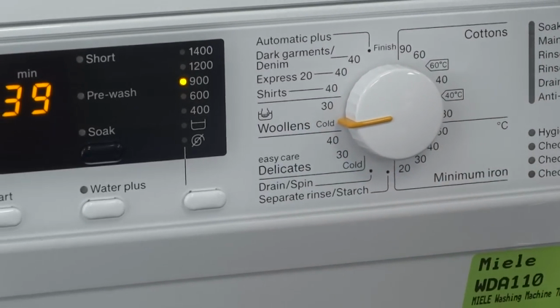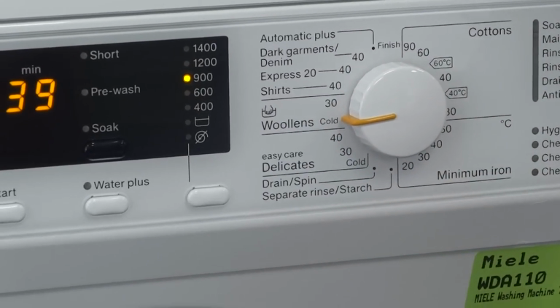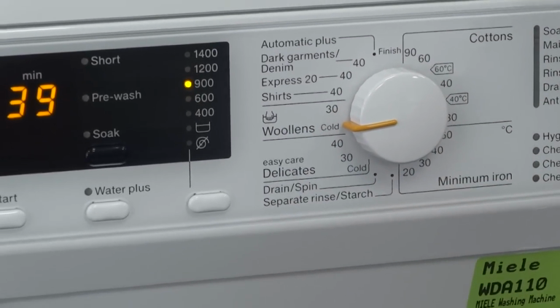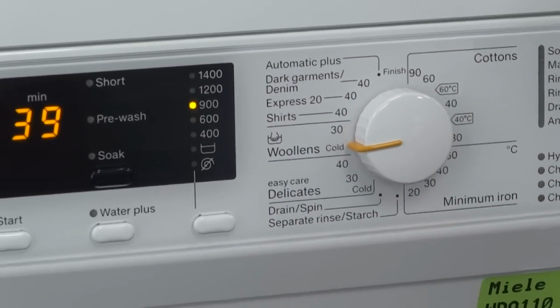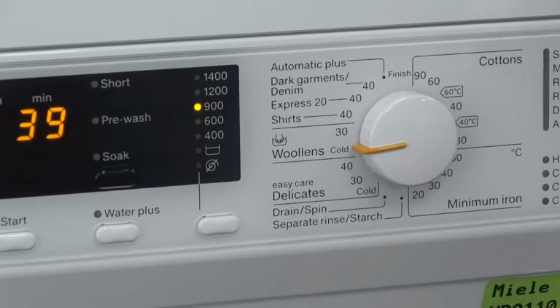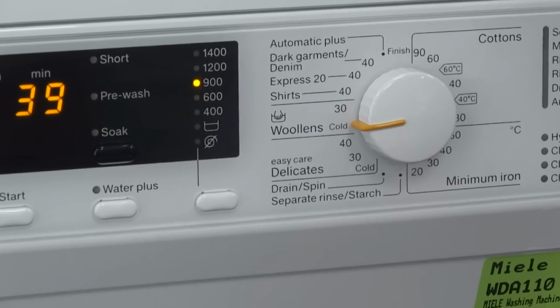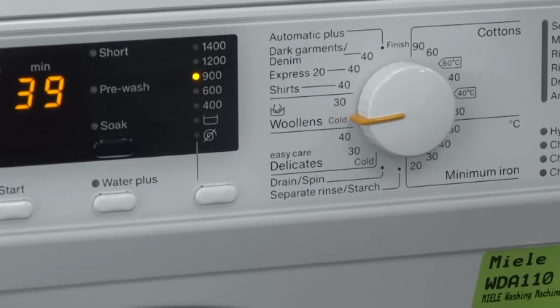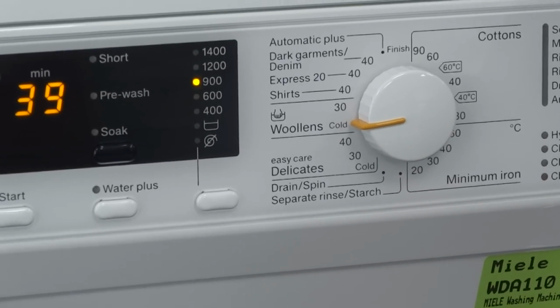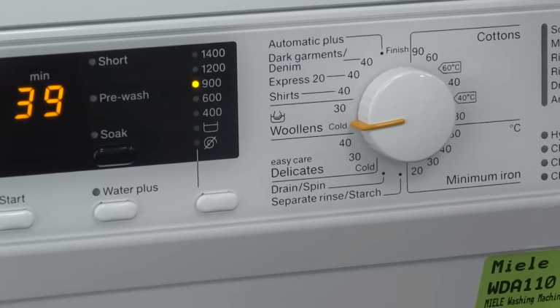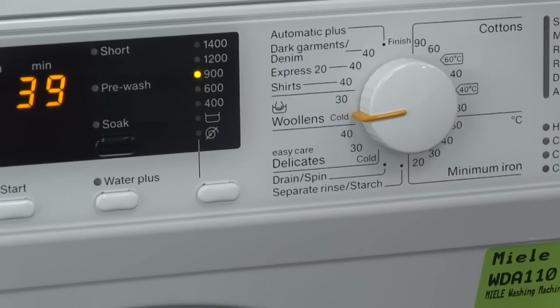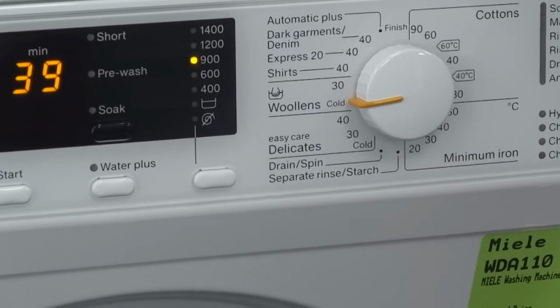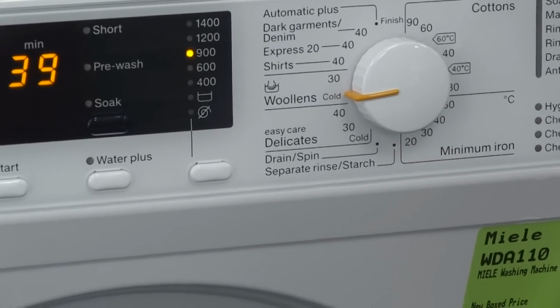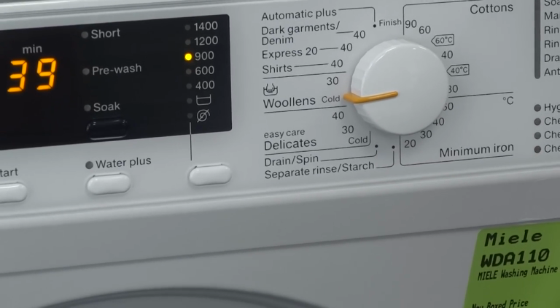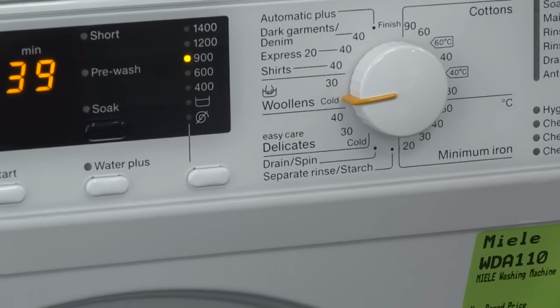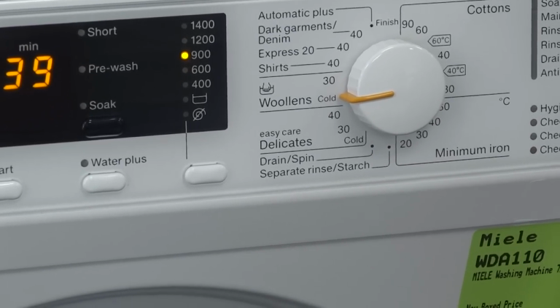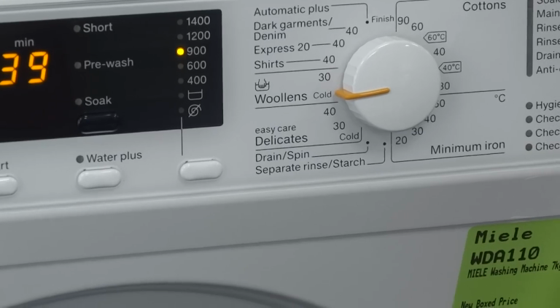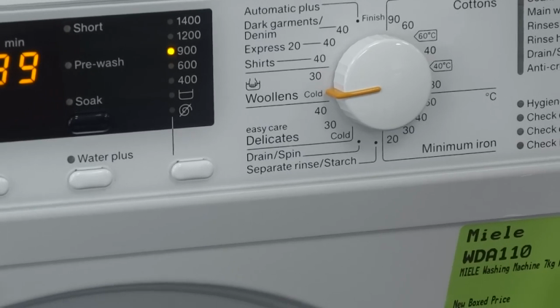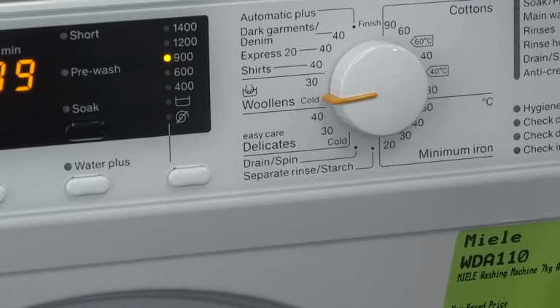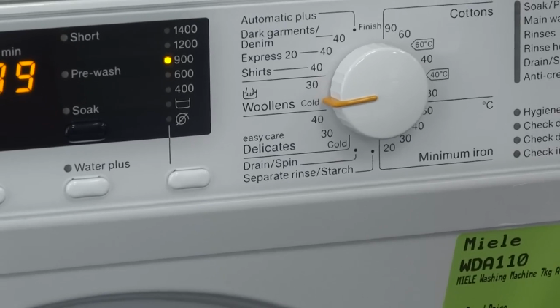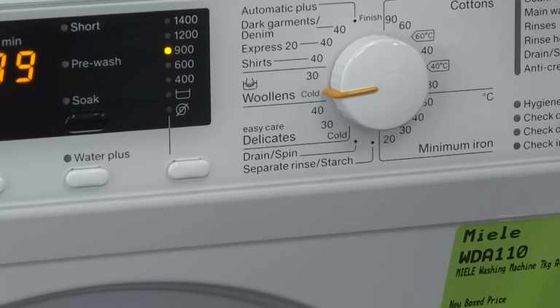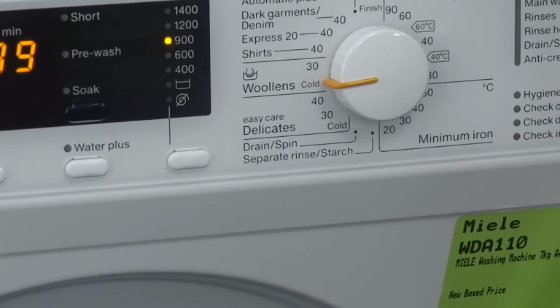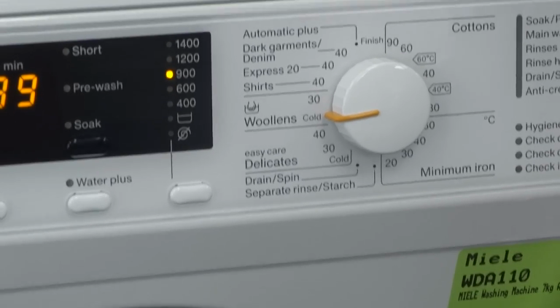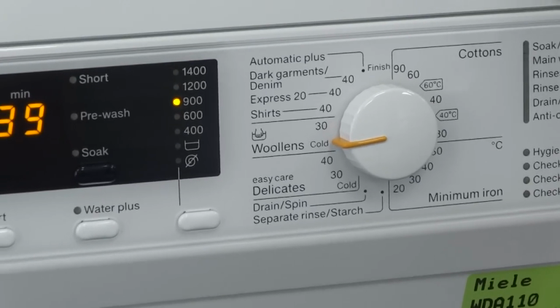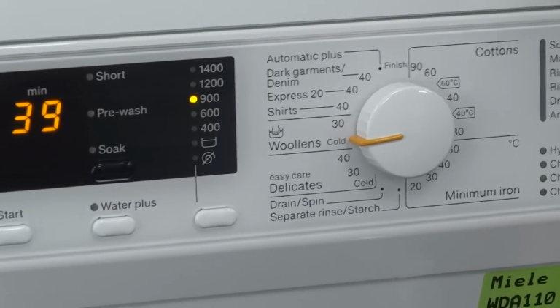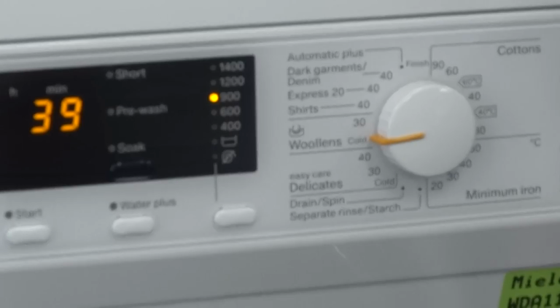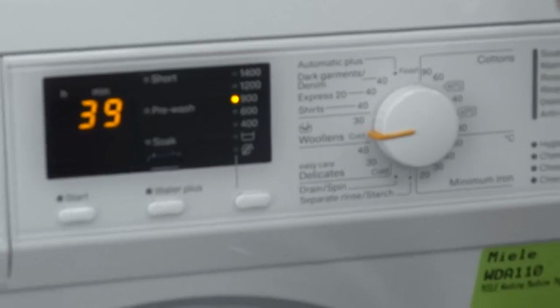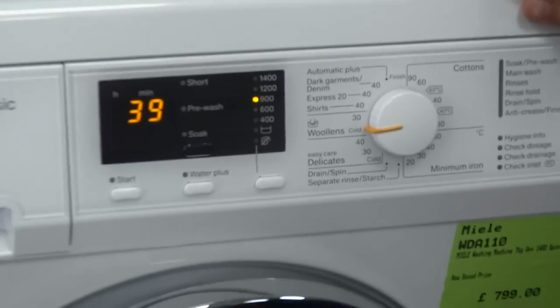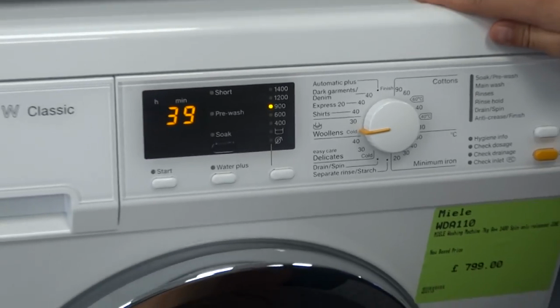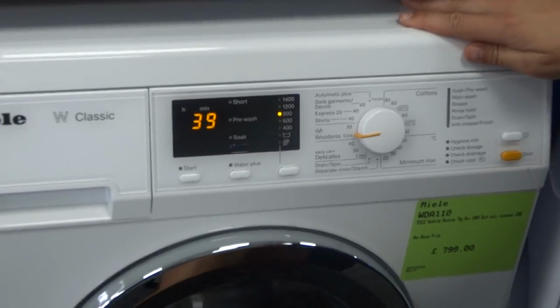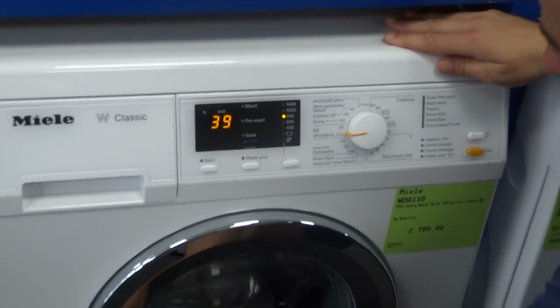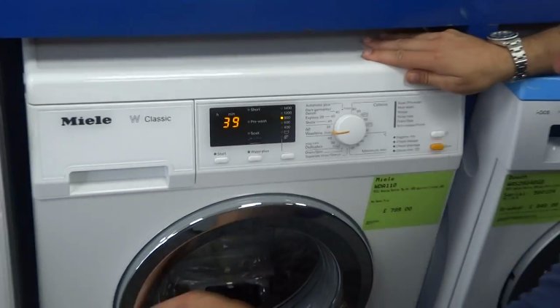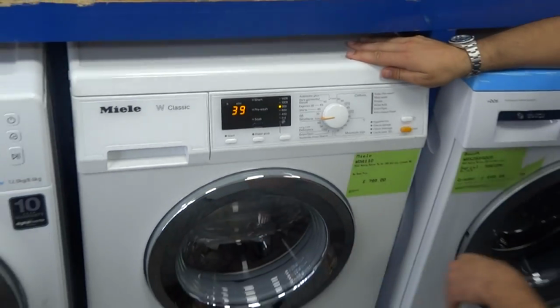The very famous Miele wash program is to put a rose inside — a freshly cut rose — put it on the delicate hand wash program and it won't damage any of the petals. Nice and quick and very quiet. This is the Miele WDA 110.